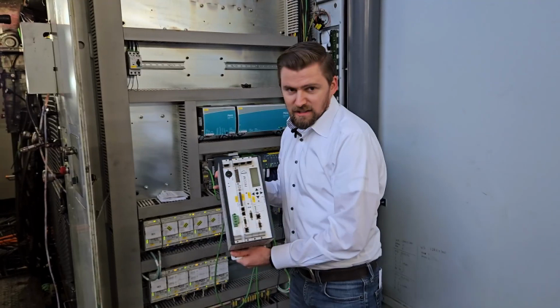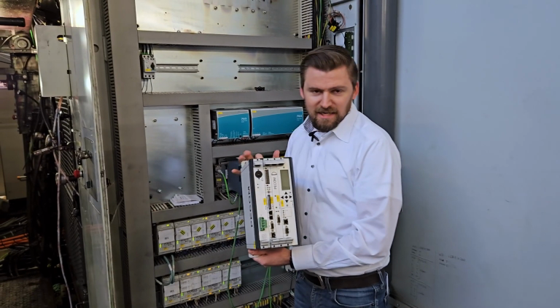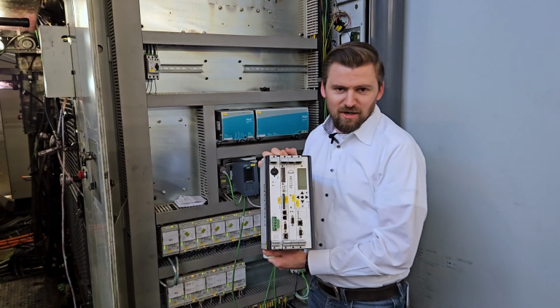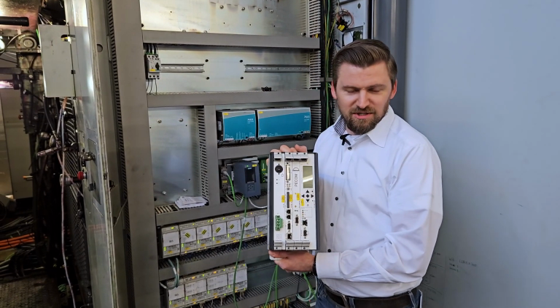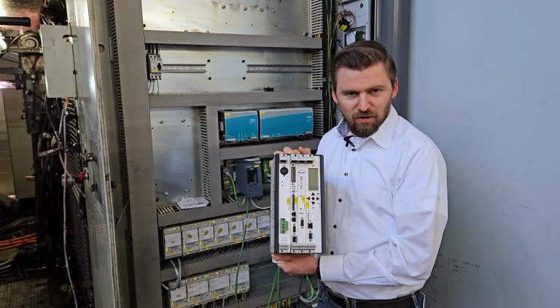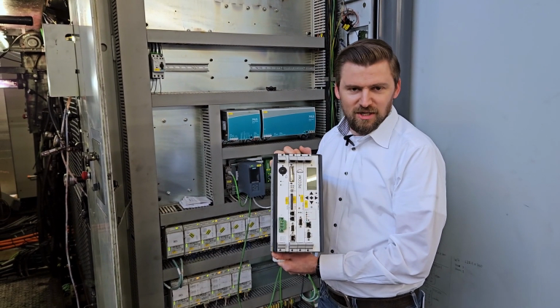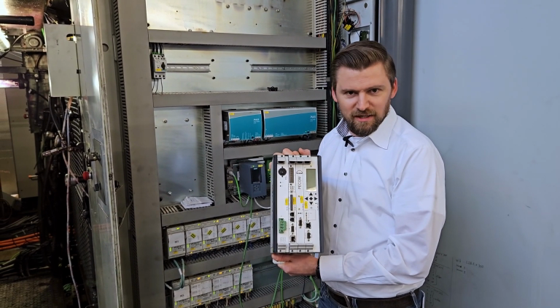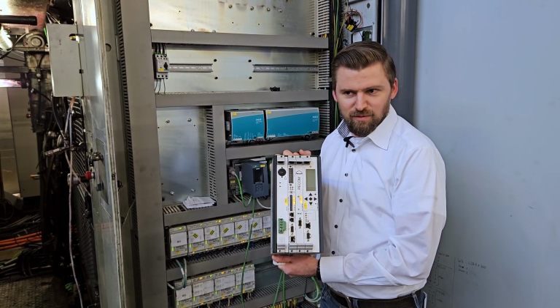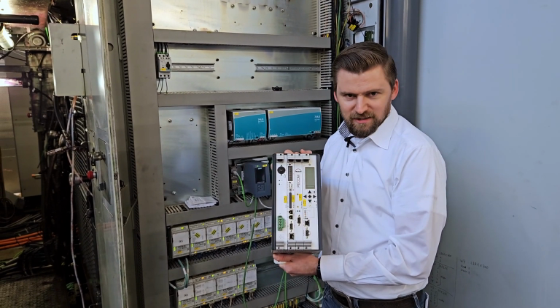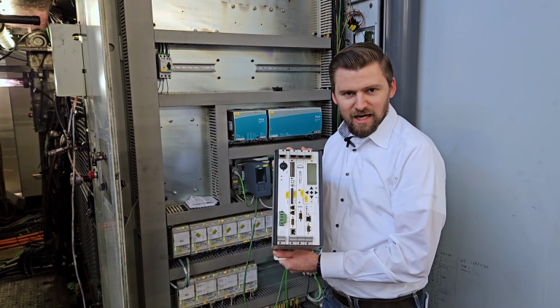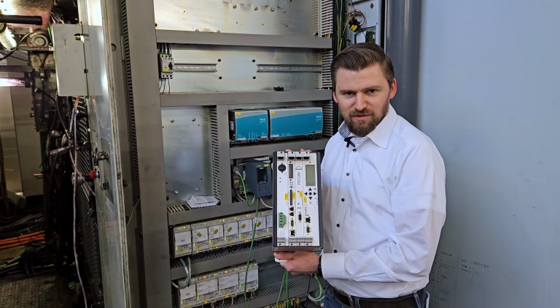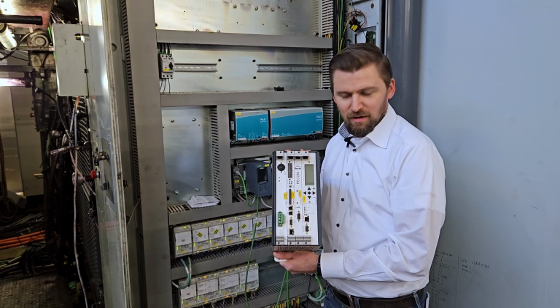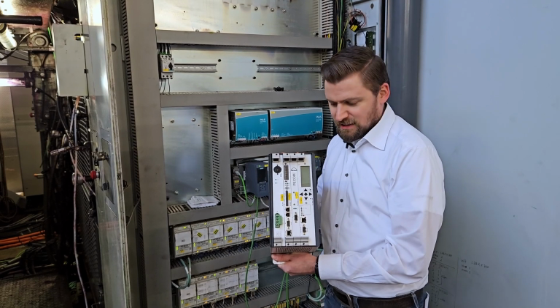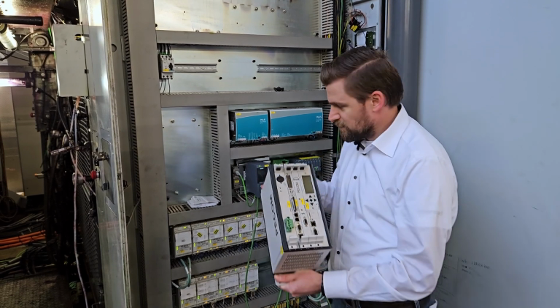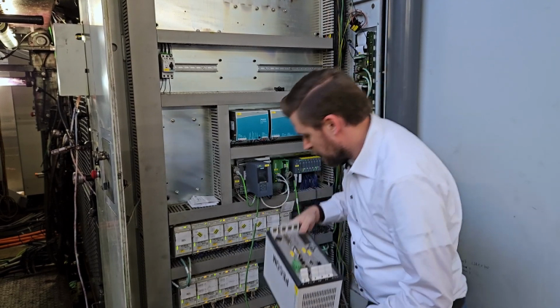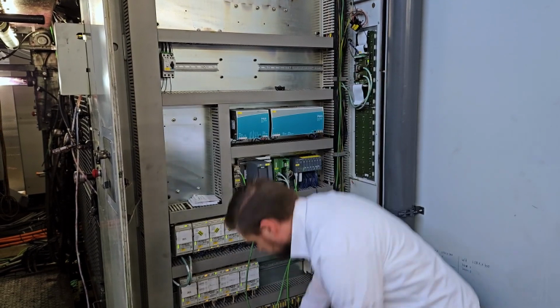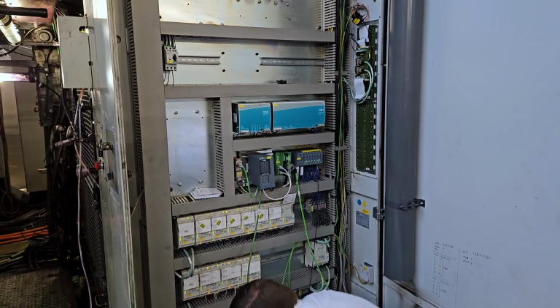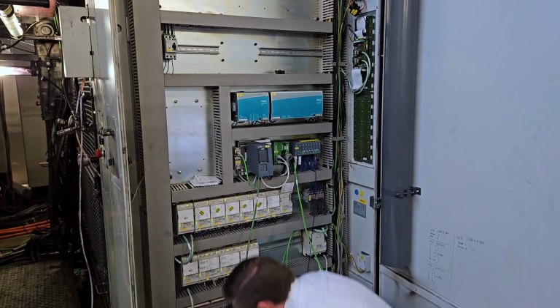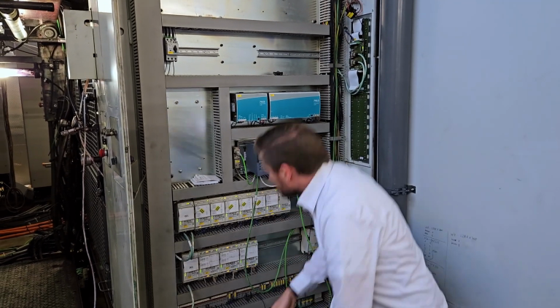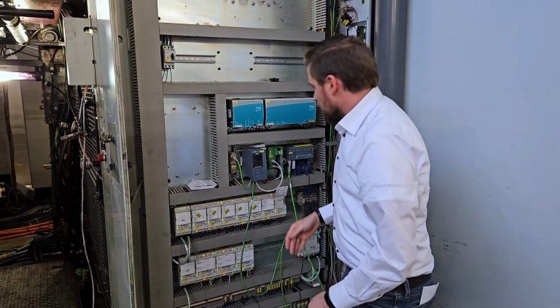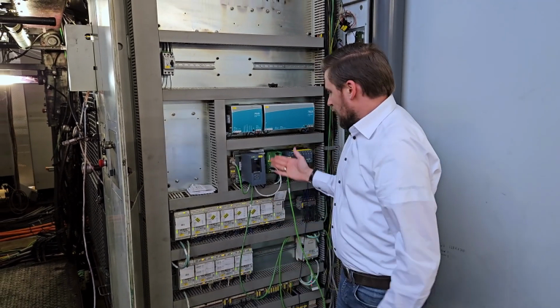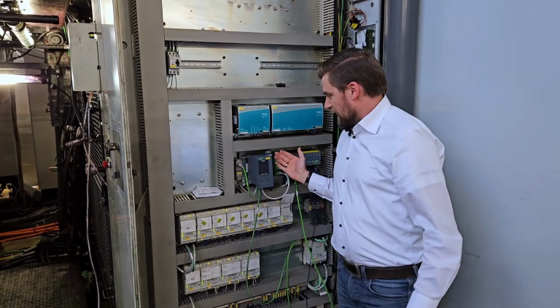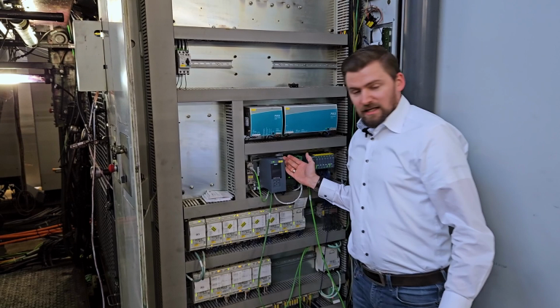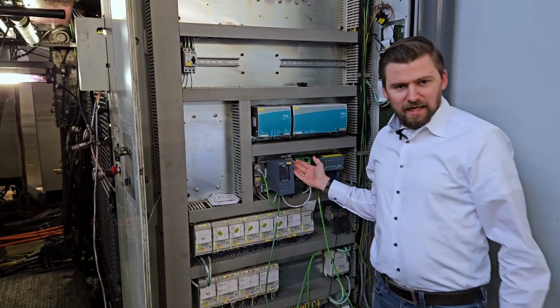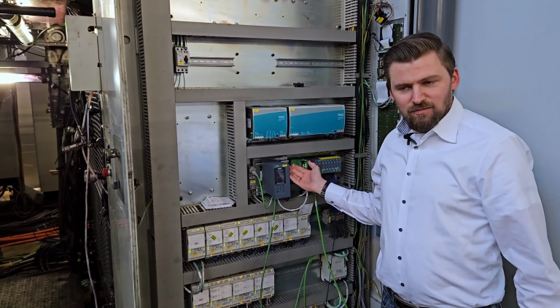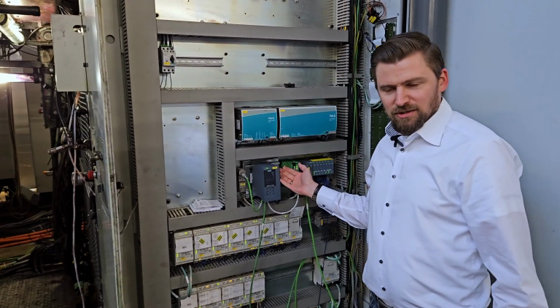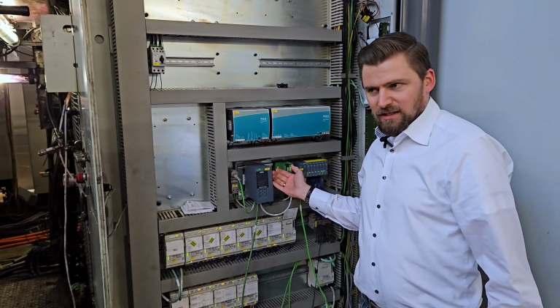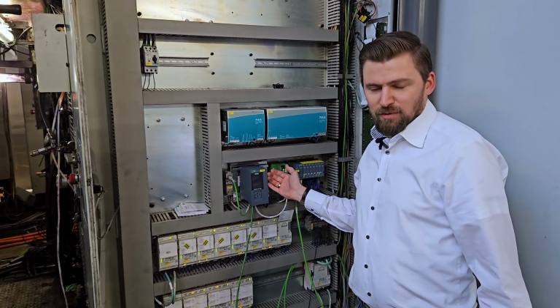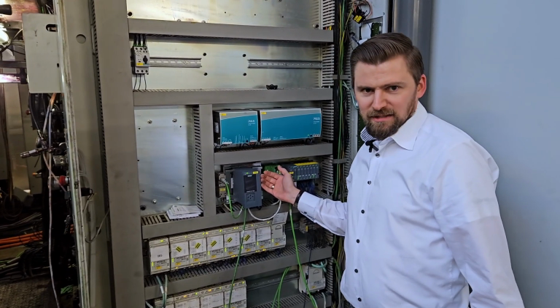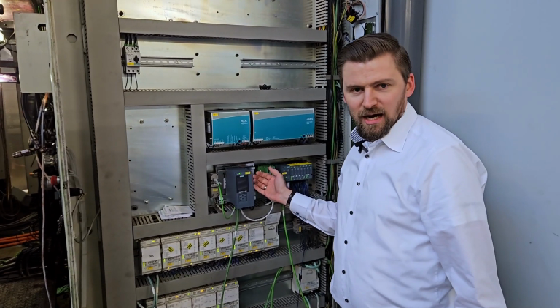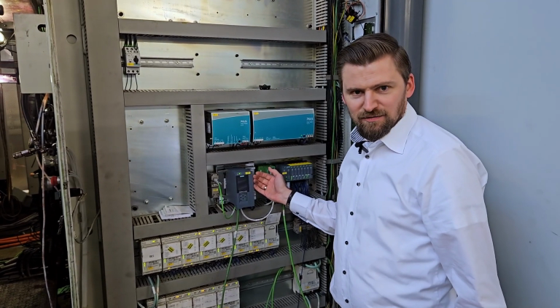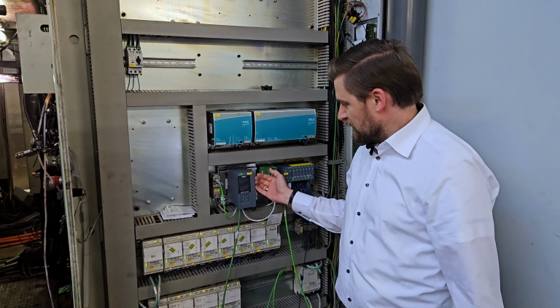This is an example of a UC4. It's an obsolete proprietary hardware from Manor Longos. And nowadays we are using non-proprietary hardware from Siemens.